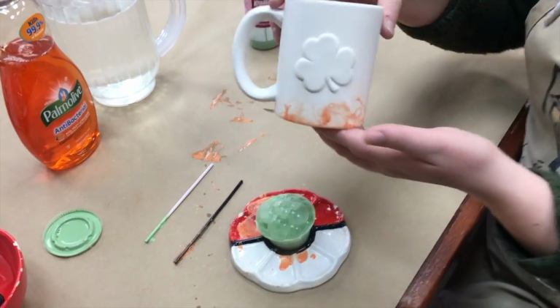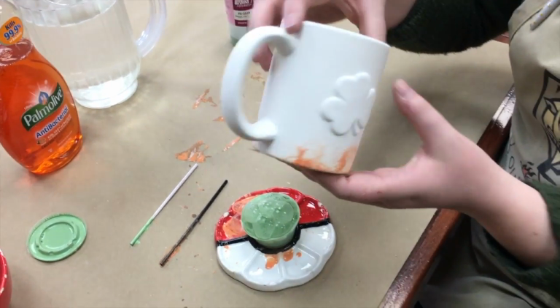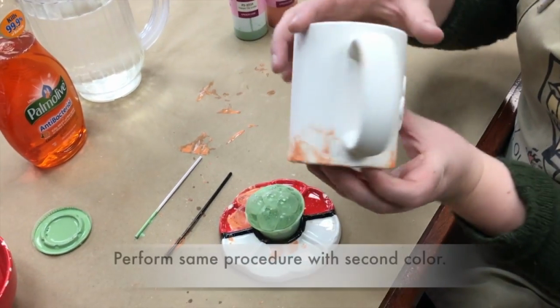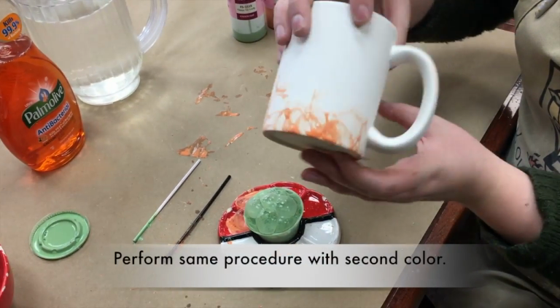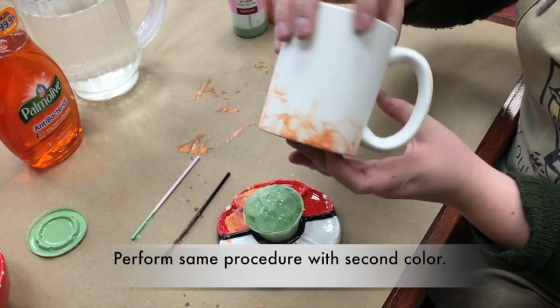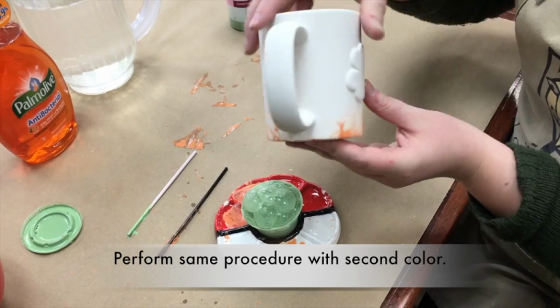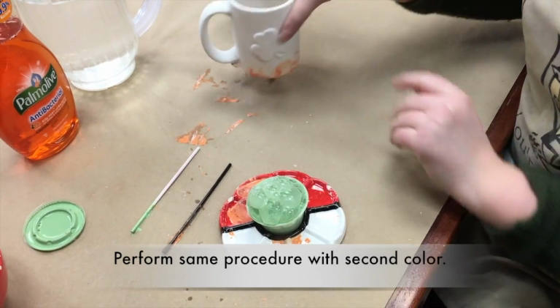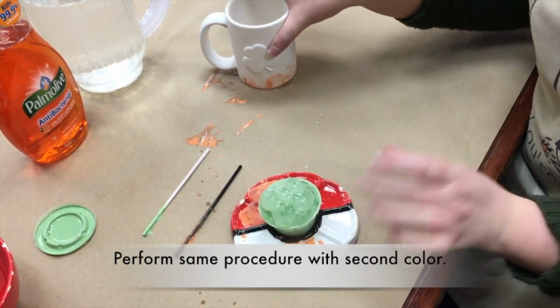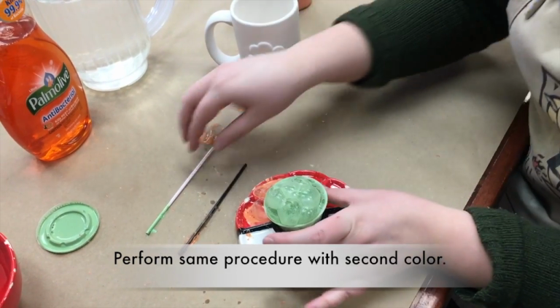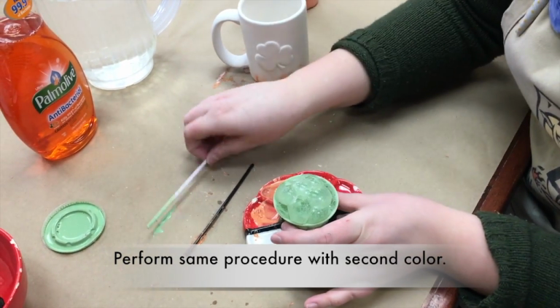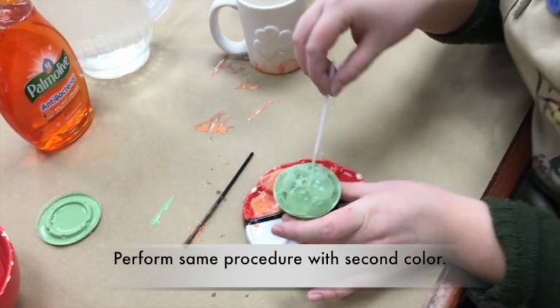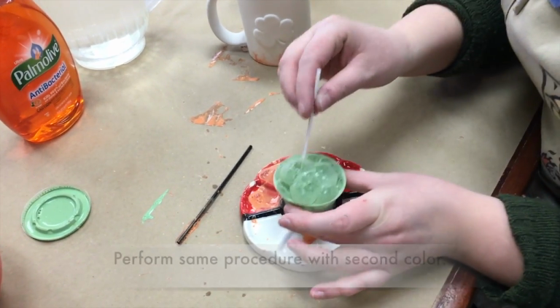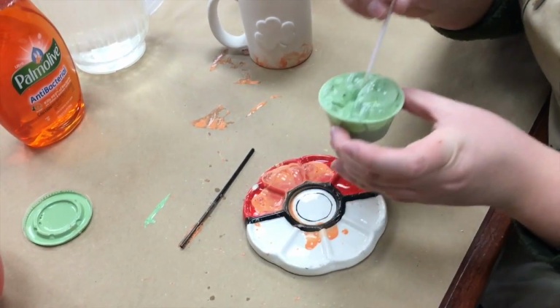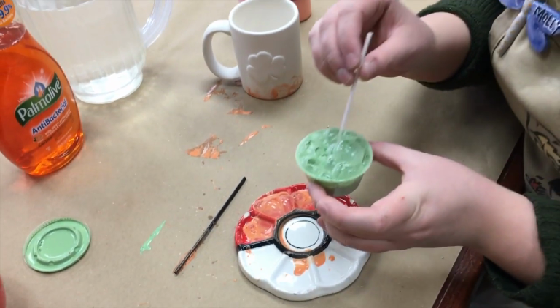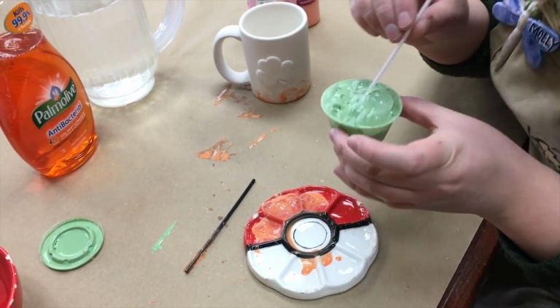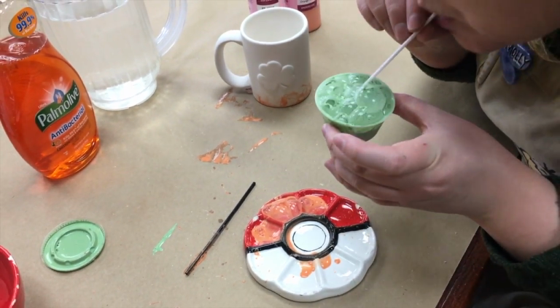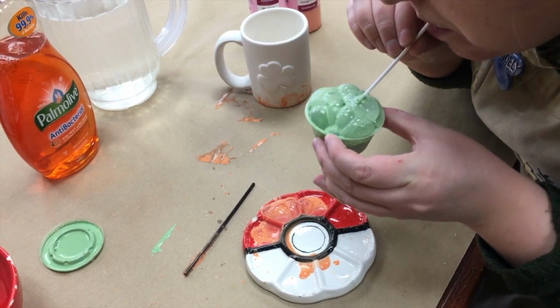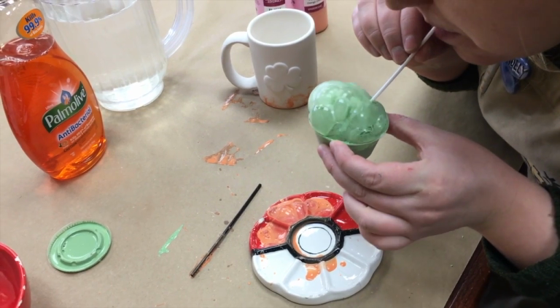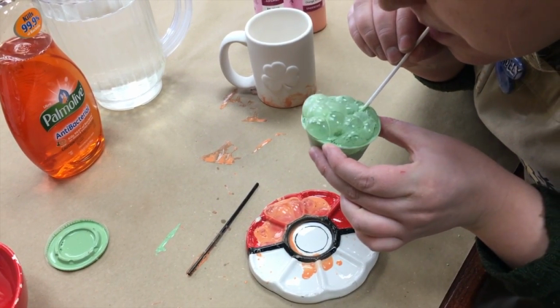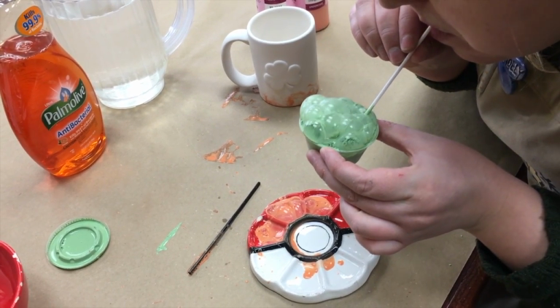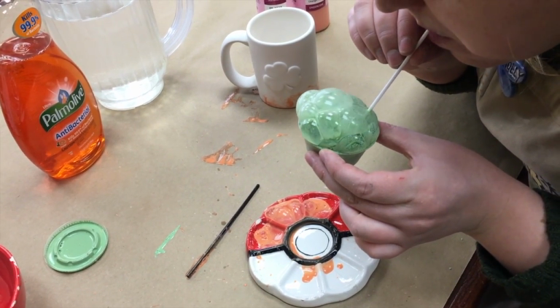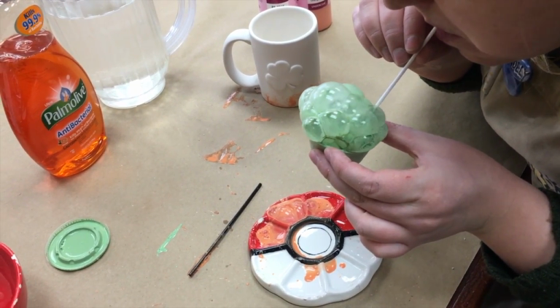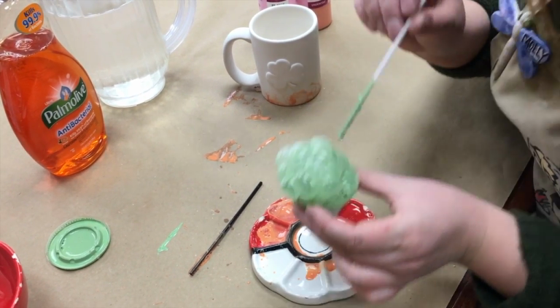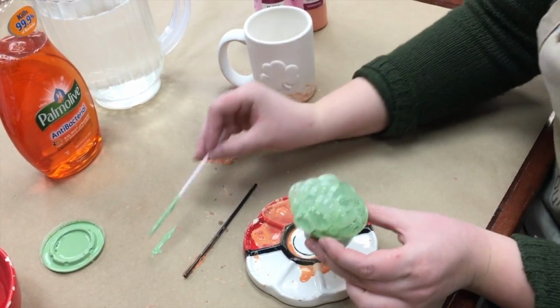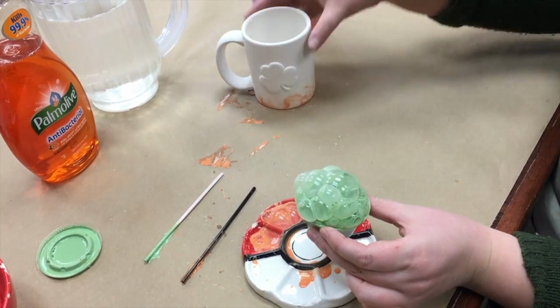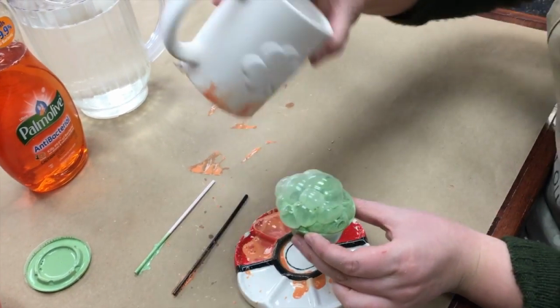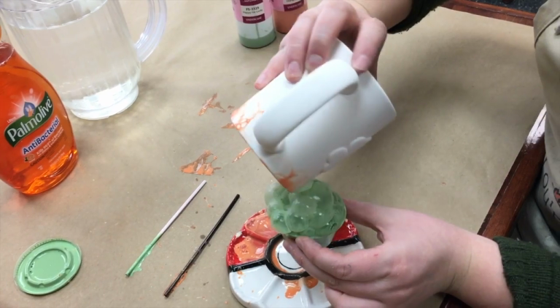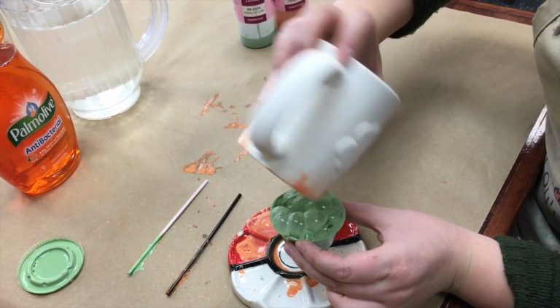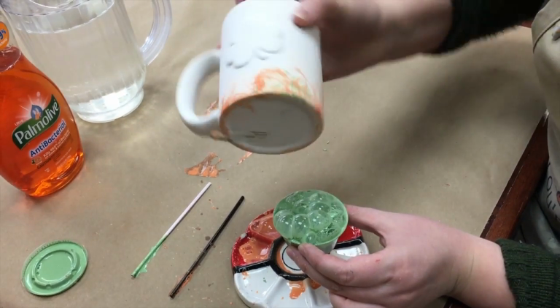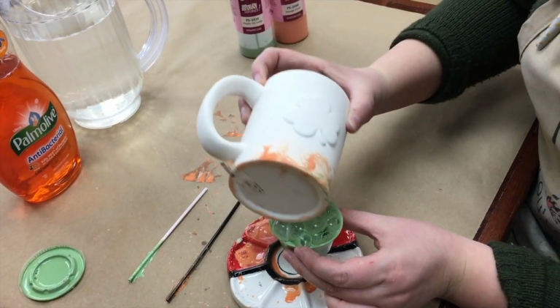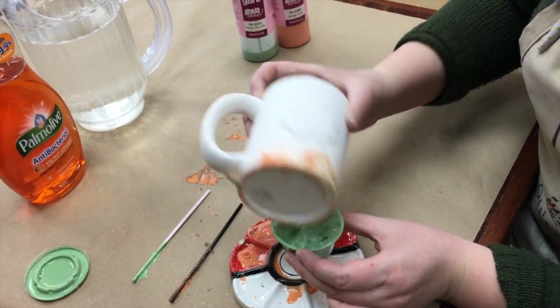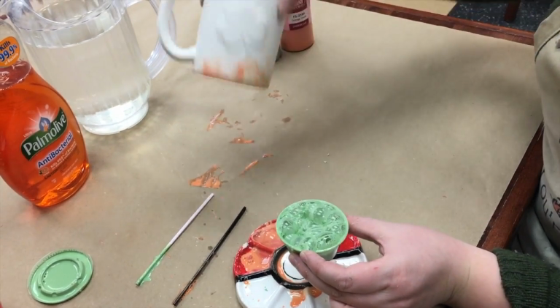After you're done putting on the orange bubbles you can move on to the green ones. You're going to do the same thing and blow into the cup until you have a big pile of bubbles, and then touch it right on top of the orange ones.